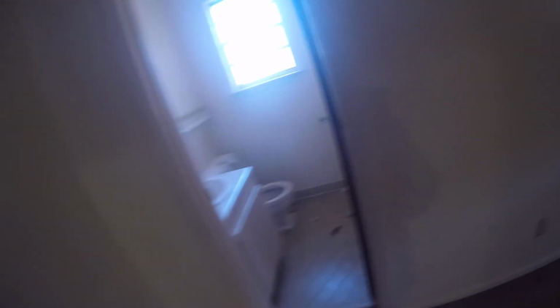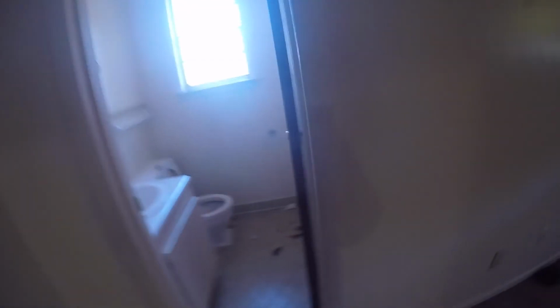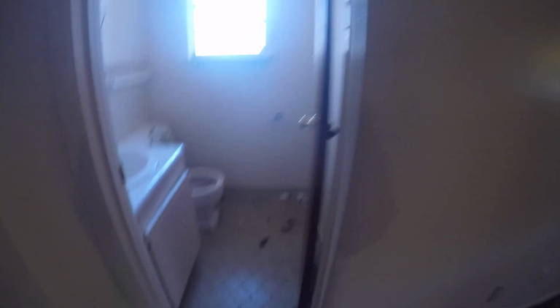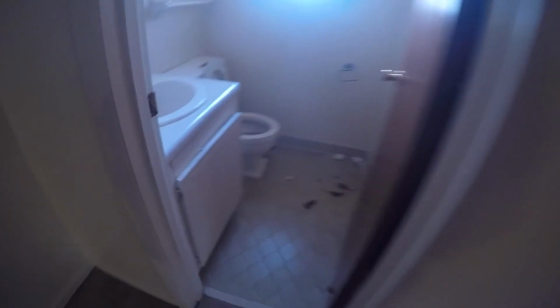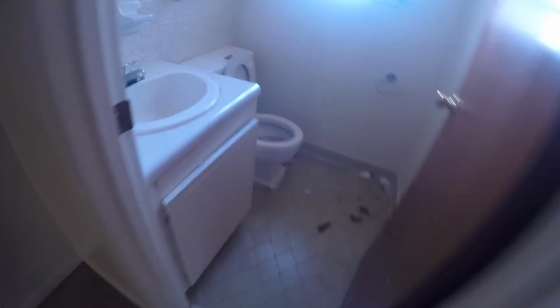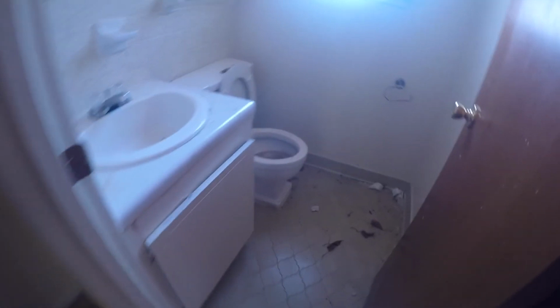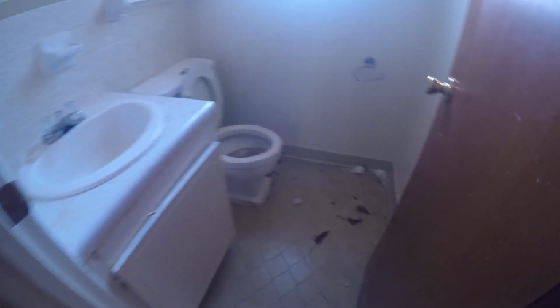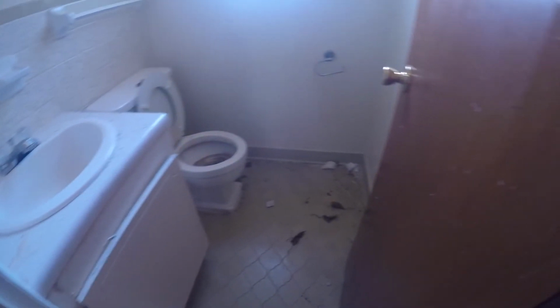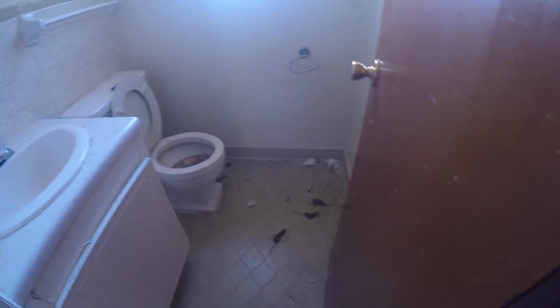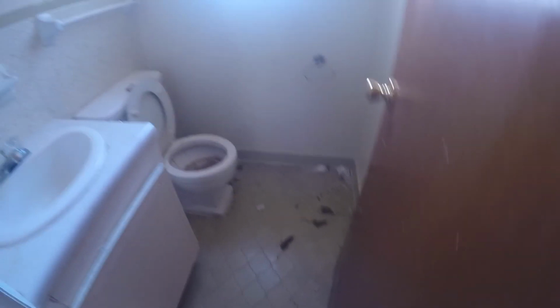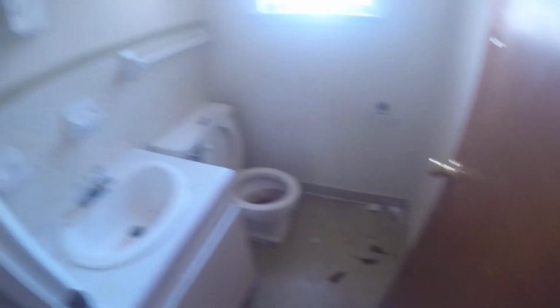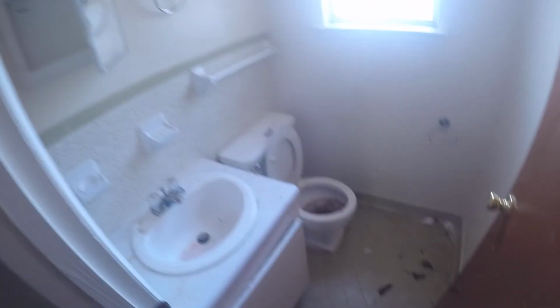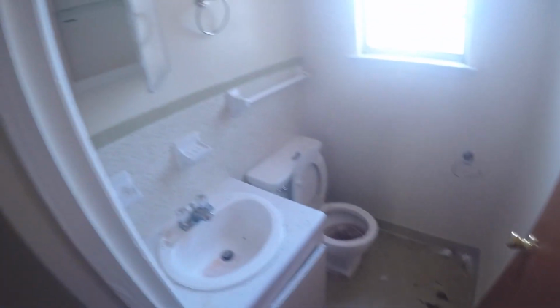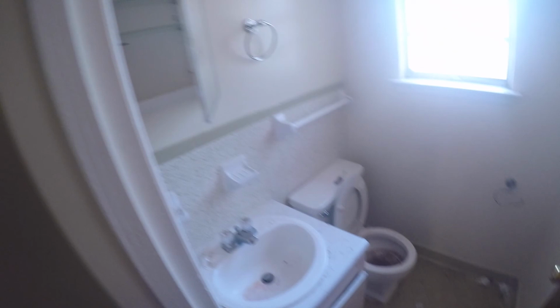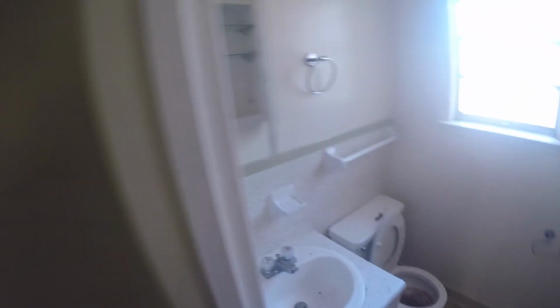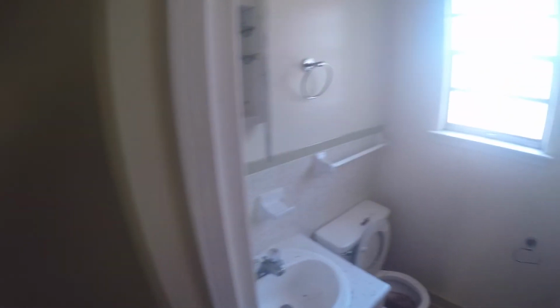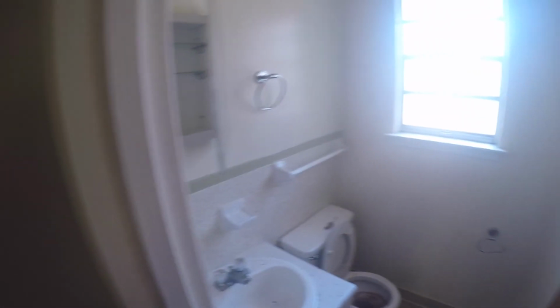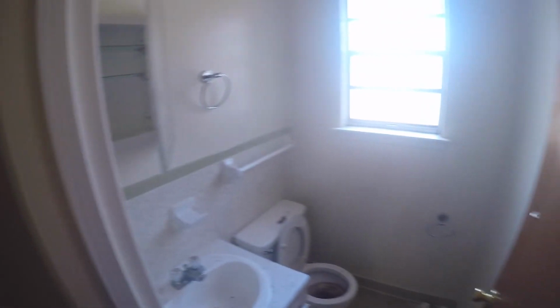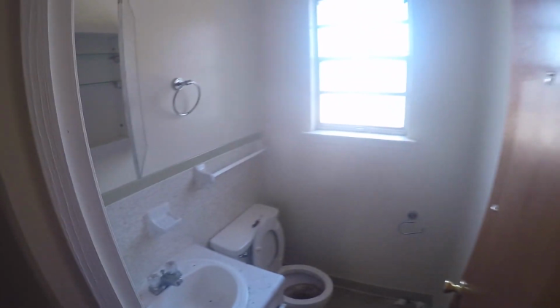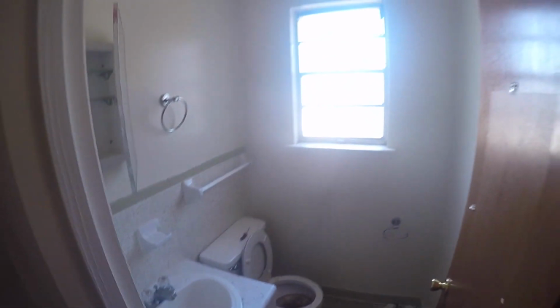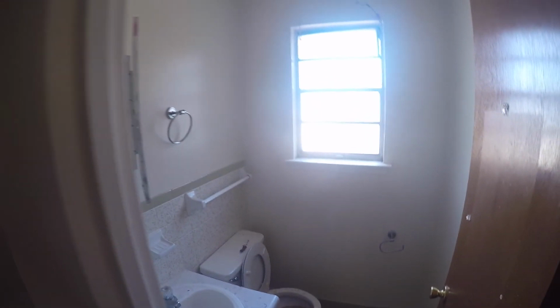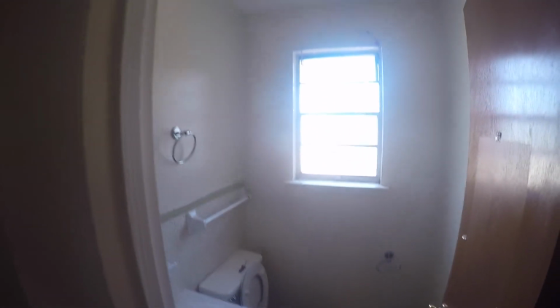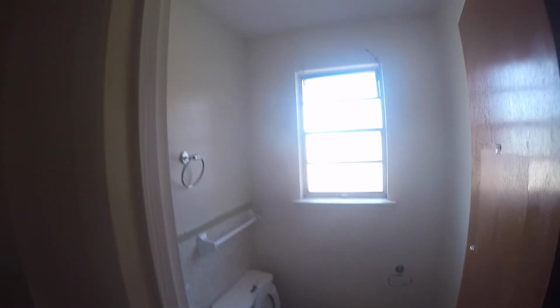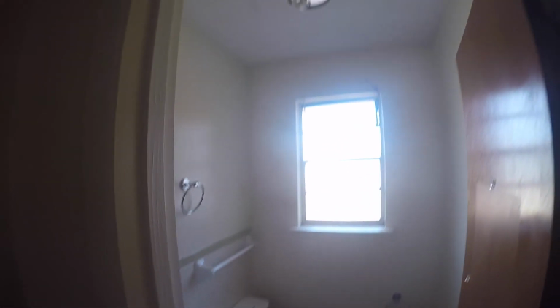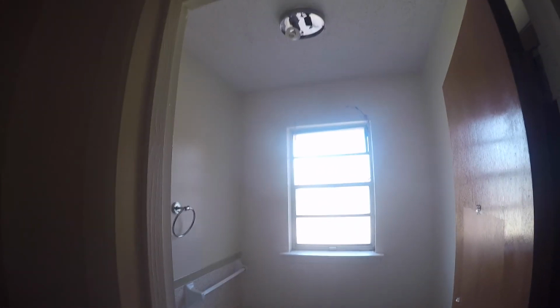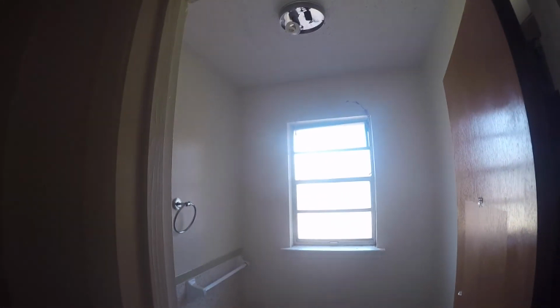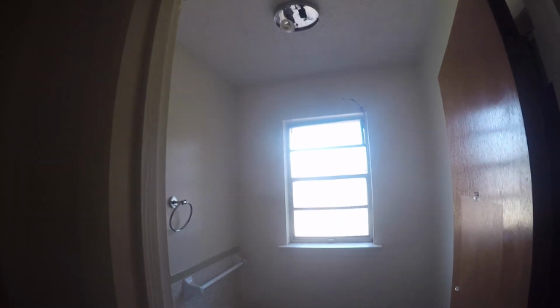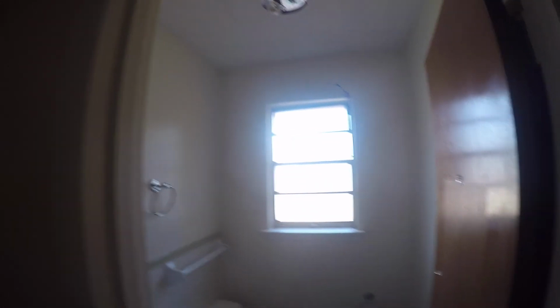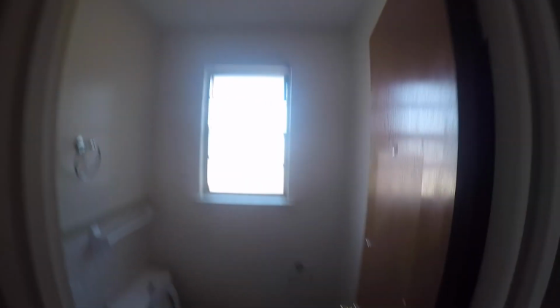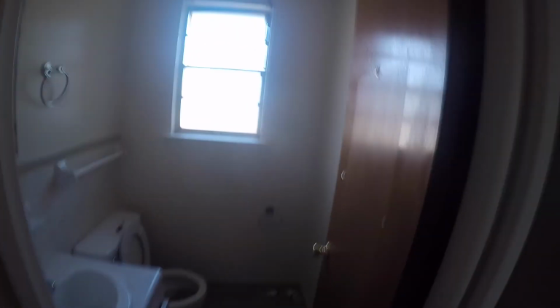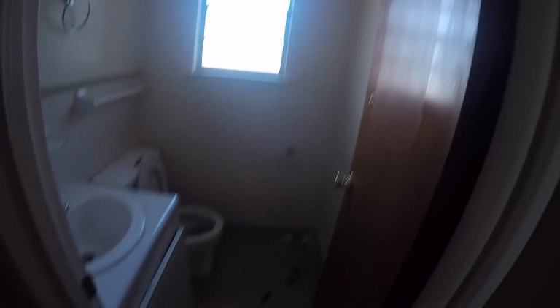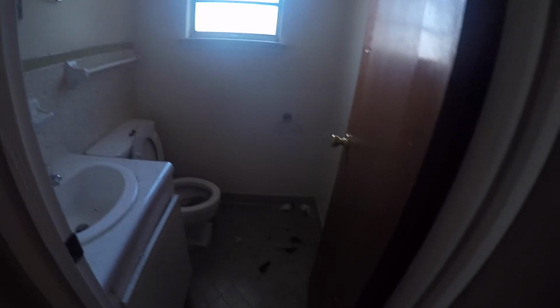Here we are in the half bath for the master. Again, it's pretty dirty. The light fixture on the ceiling is missing.